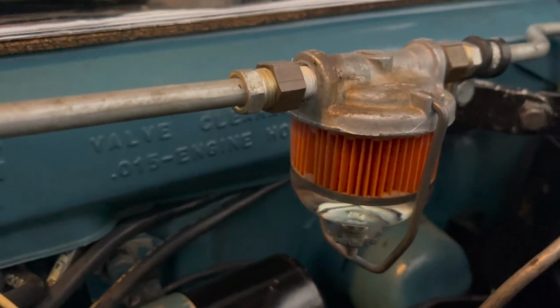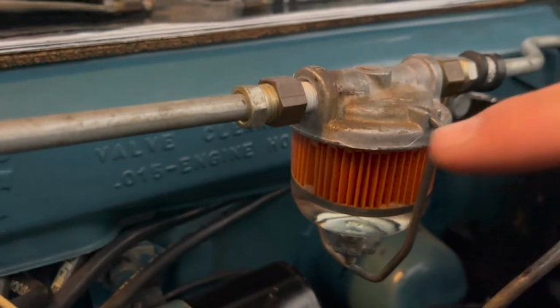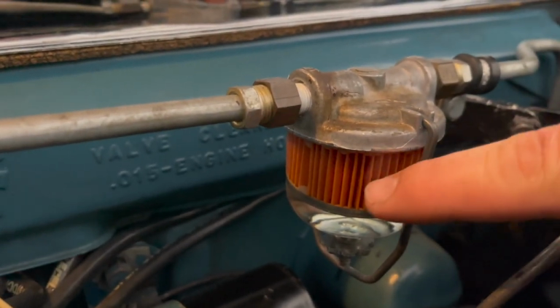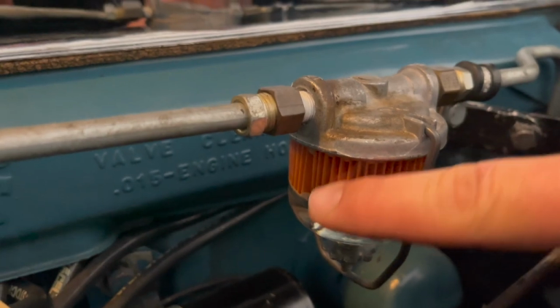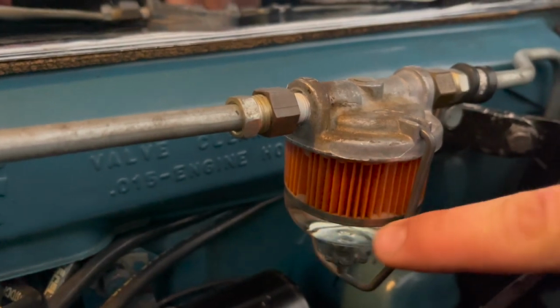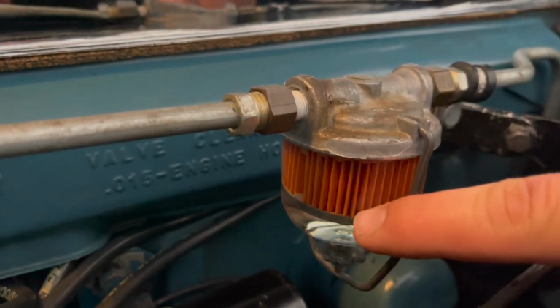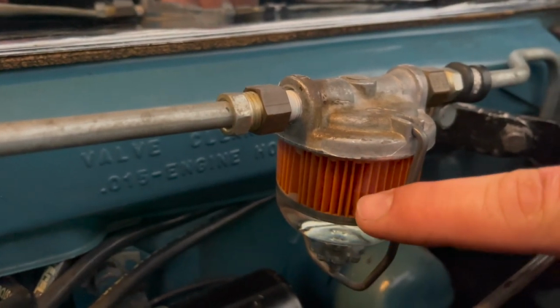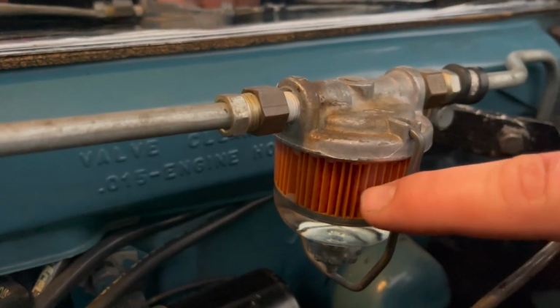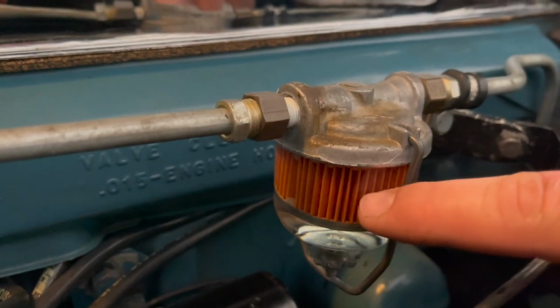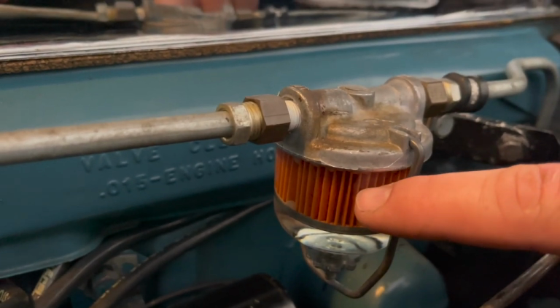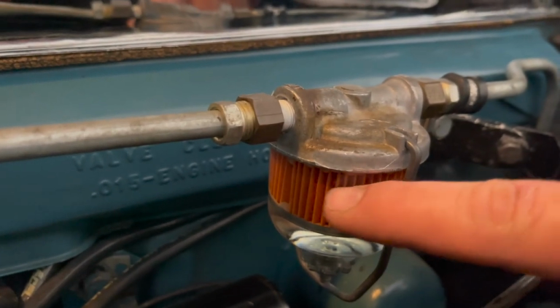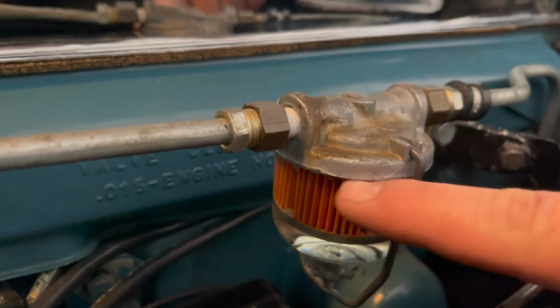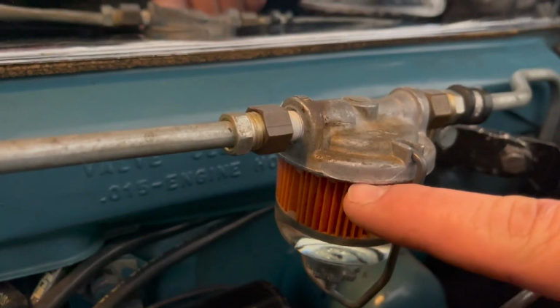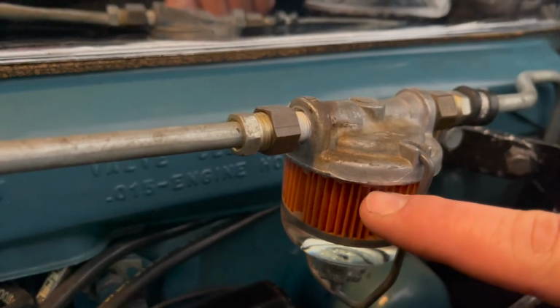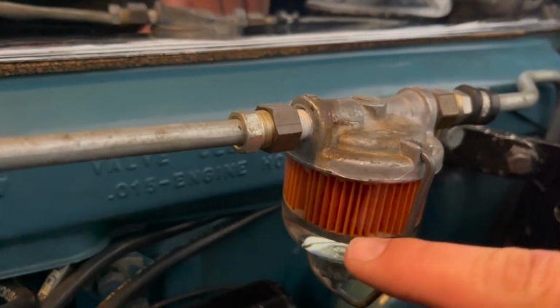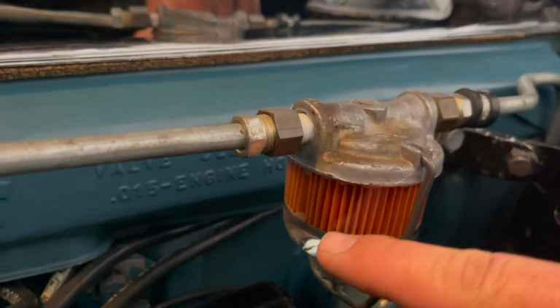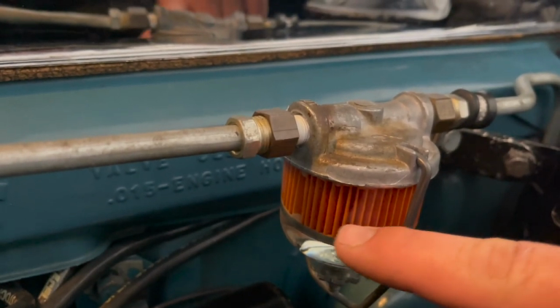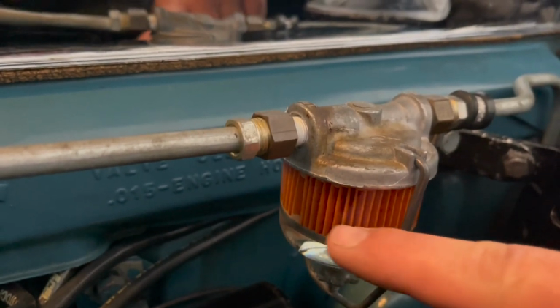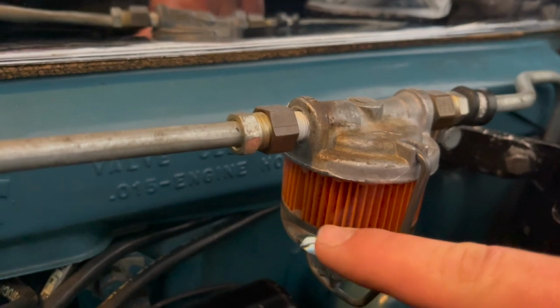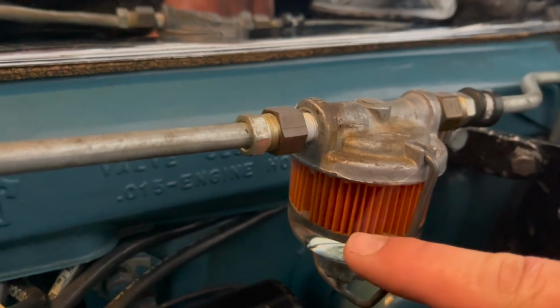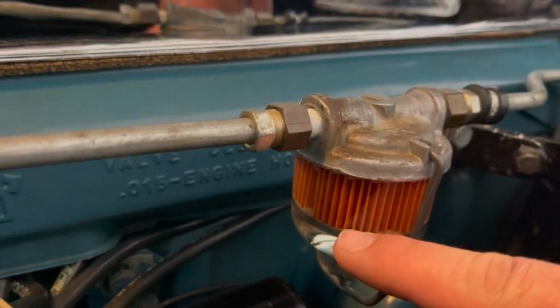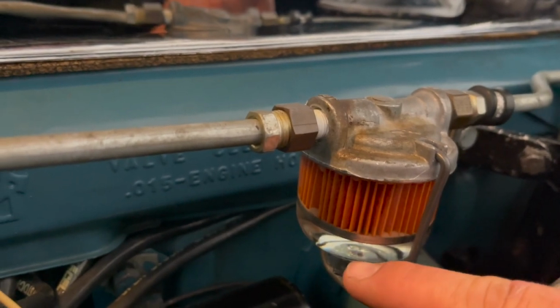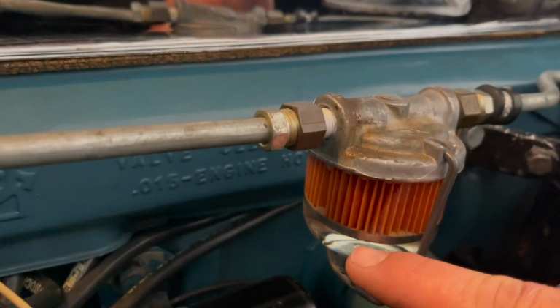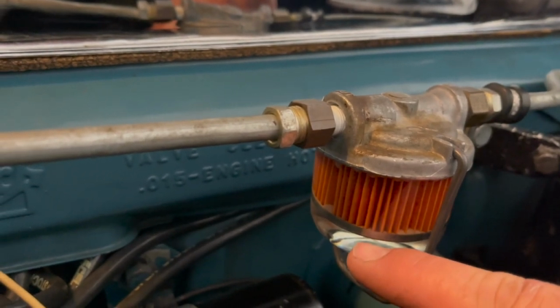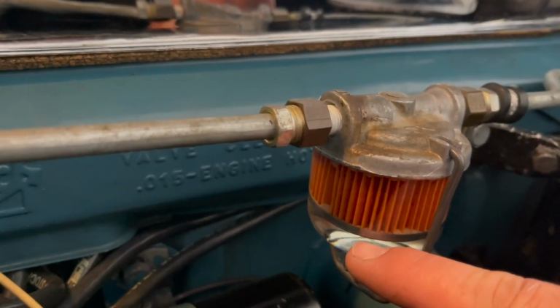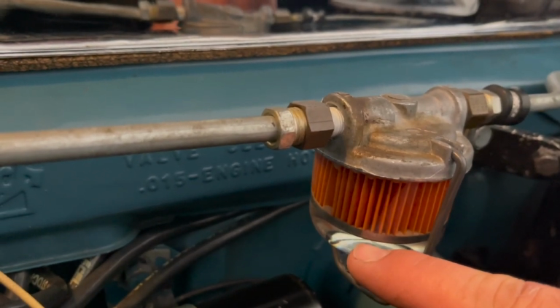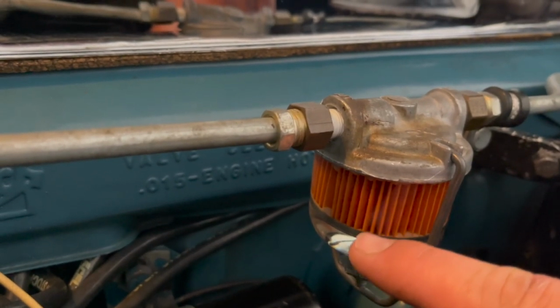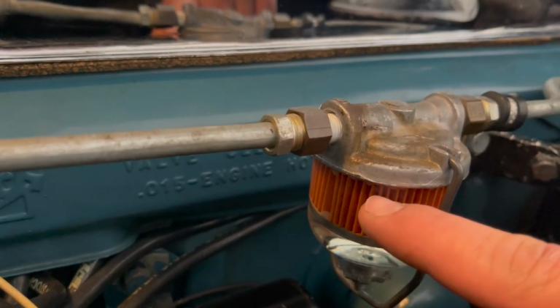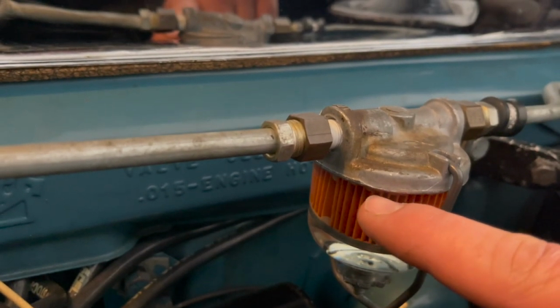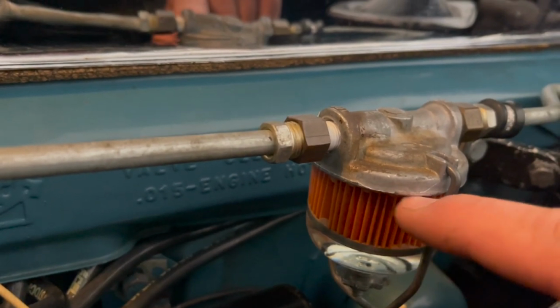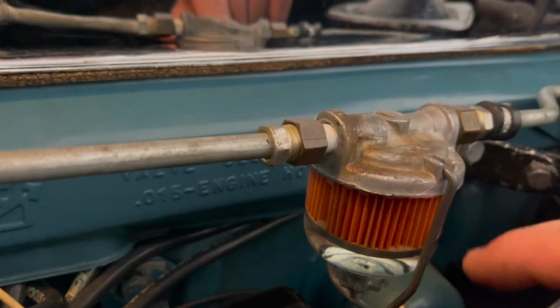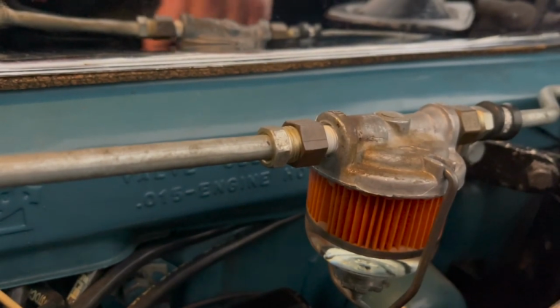Just so you know, this glass bowl is supposed to be full all the way up — it's not supposed to be halfway down. It's supposed to be full all the way up.